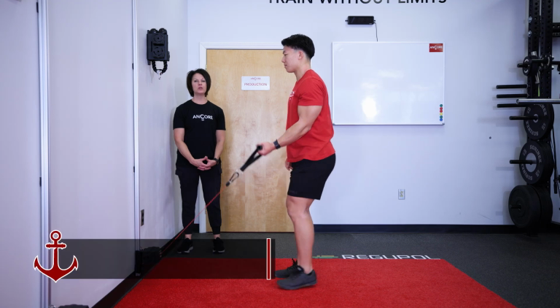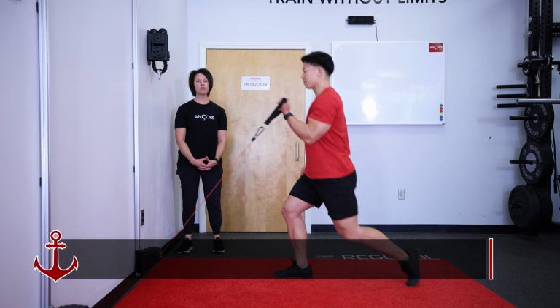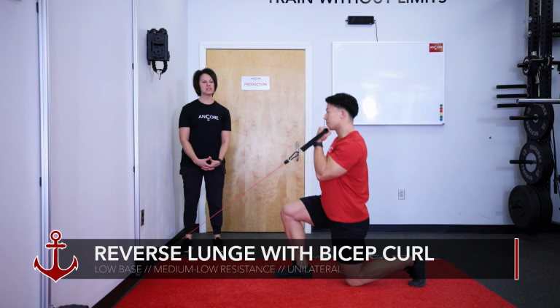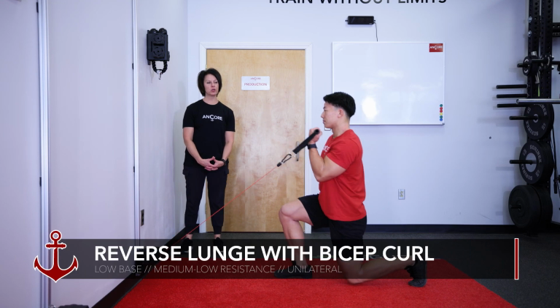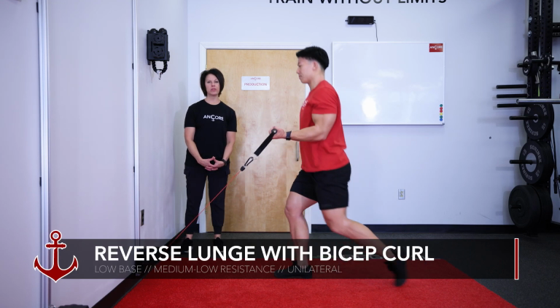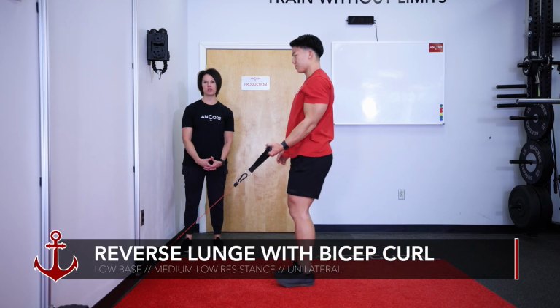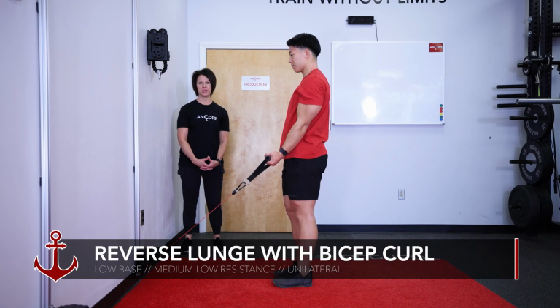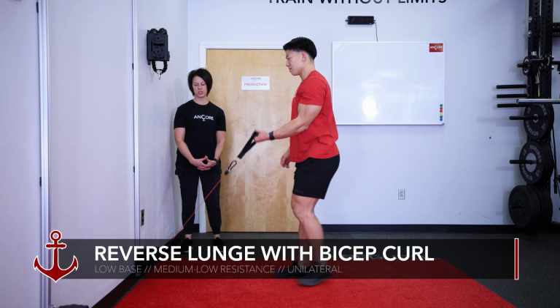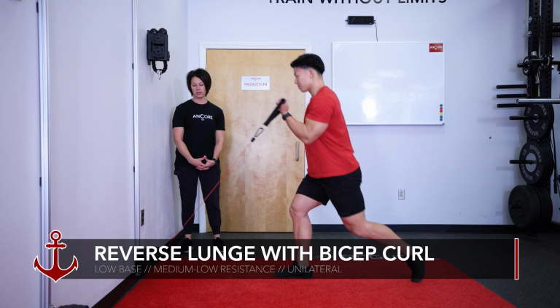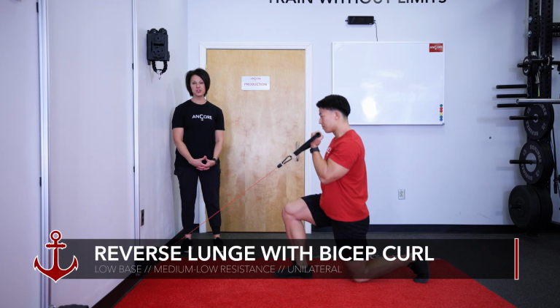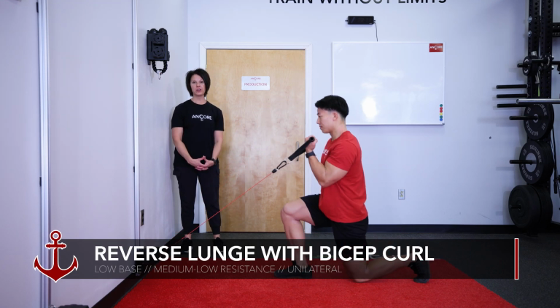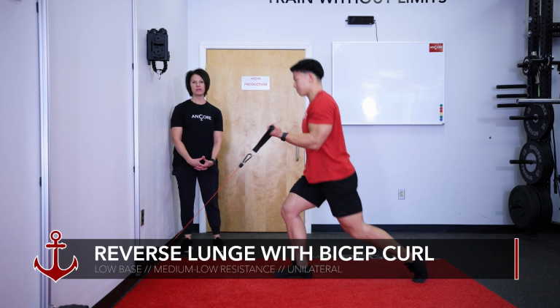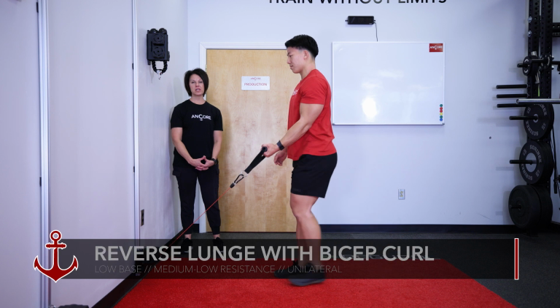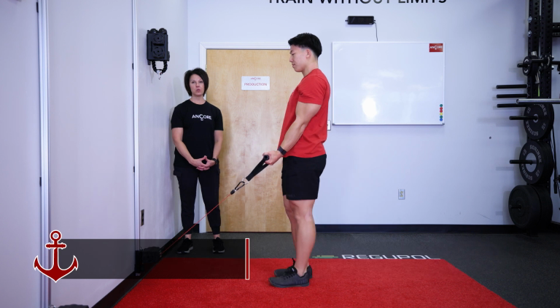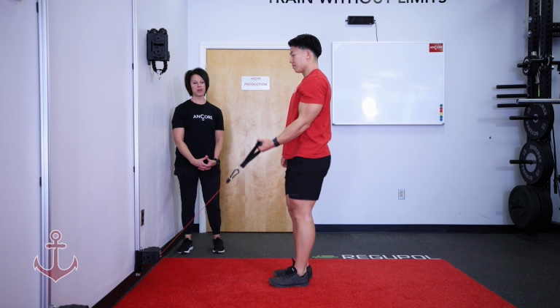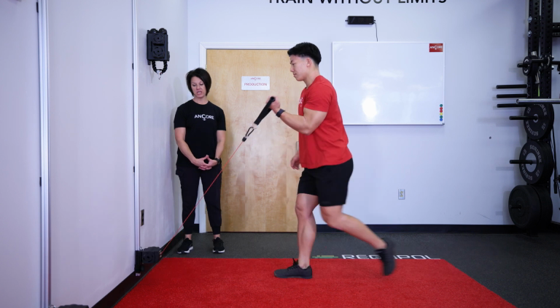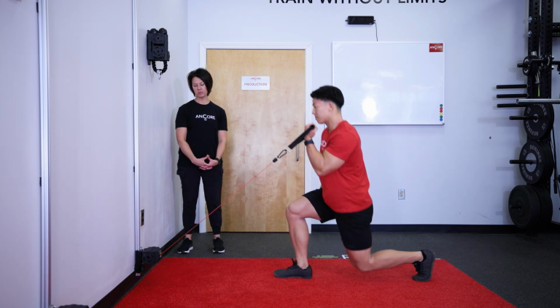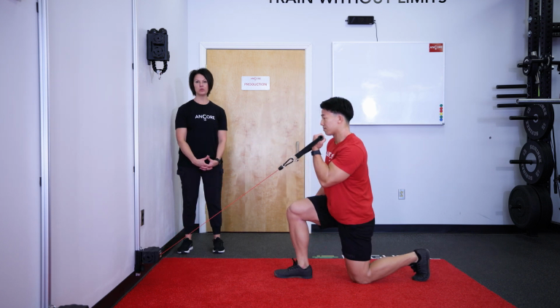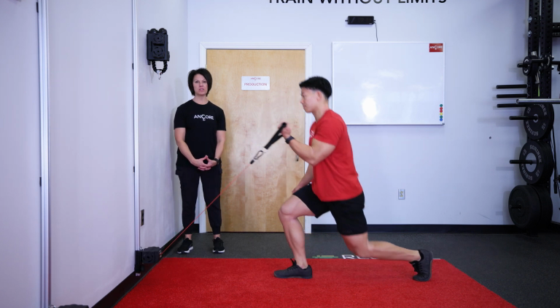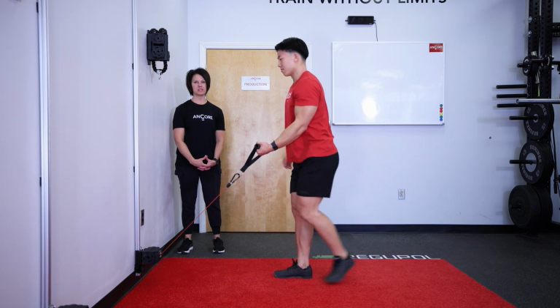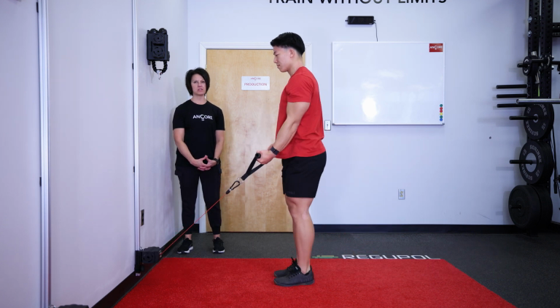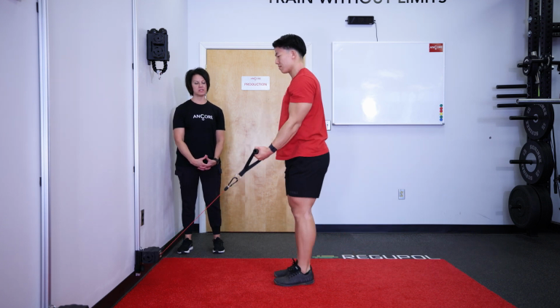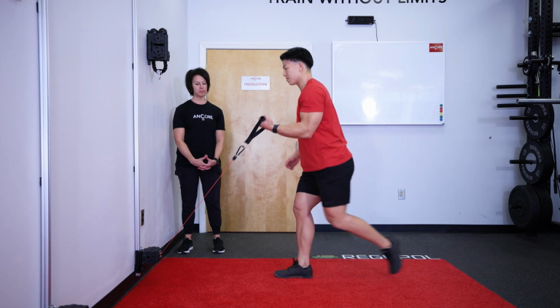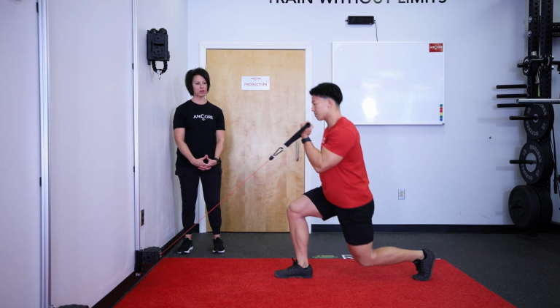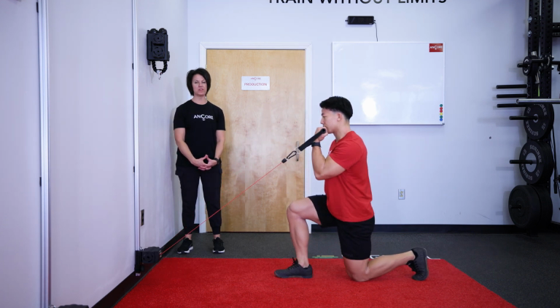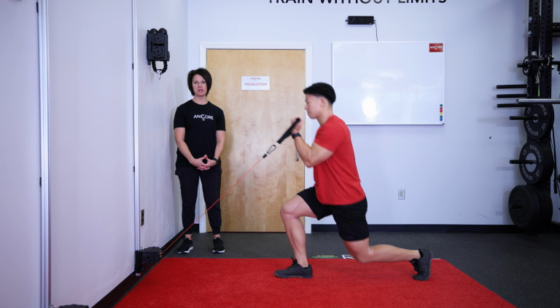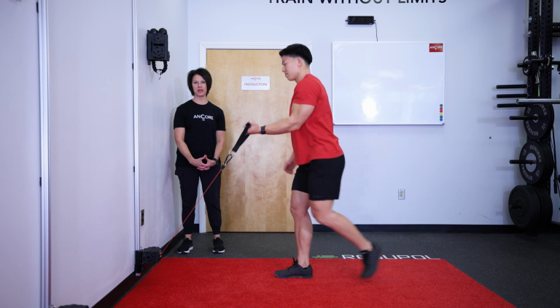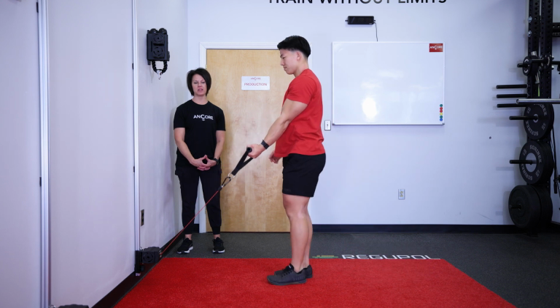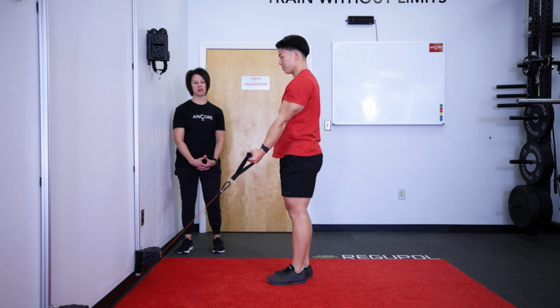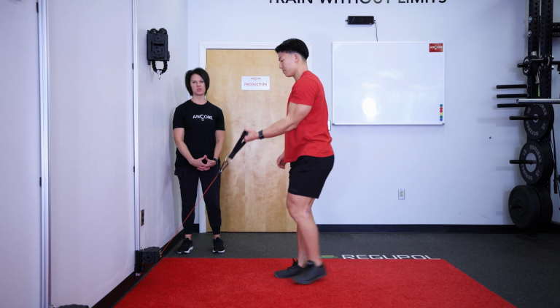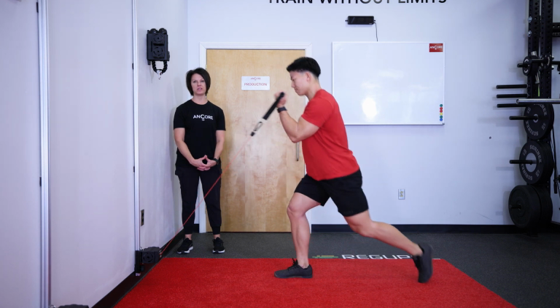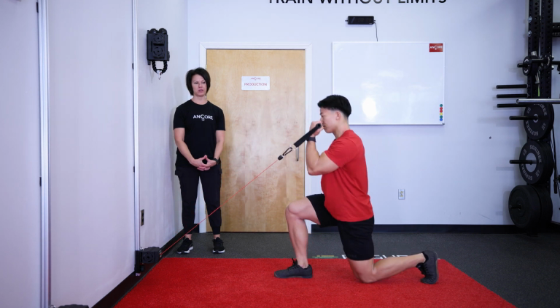Unilateral bicep curl with reverse lunge. You'll set your anchor at a low setting with a medium to low resistance, stepping back with the same leg as the arm that's holding the anchor.